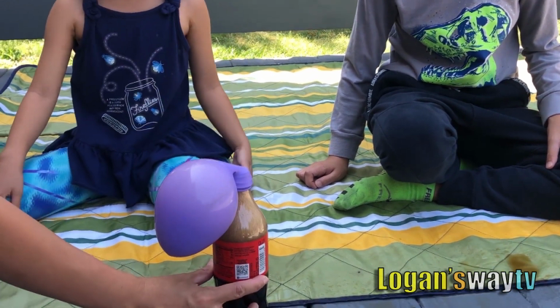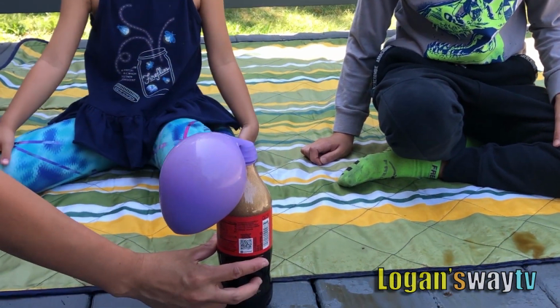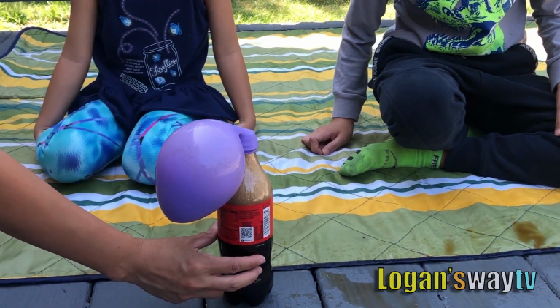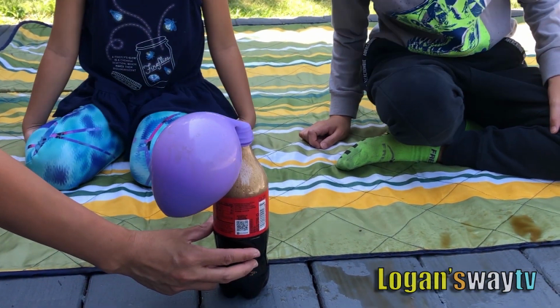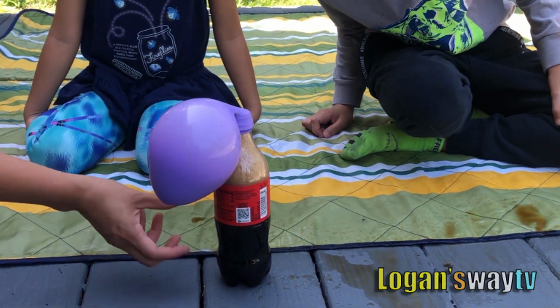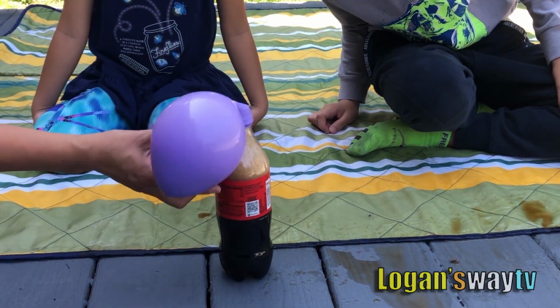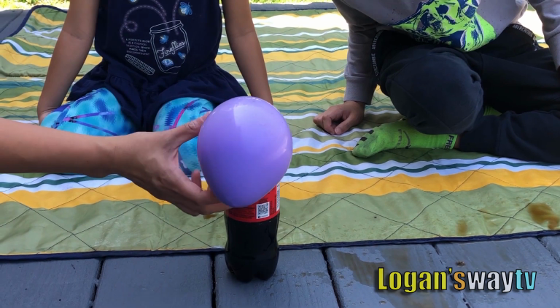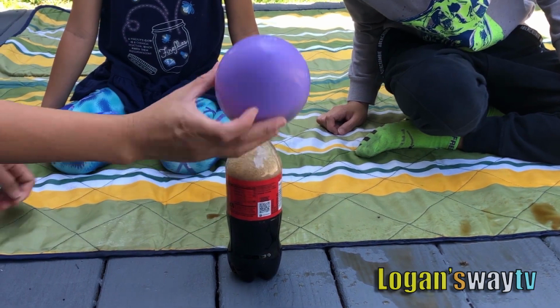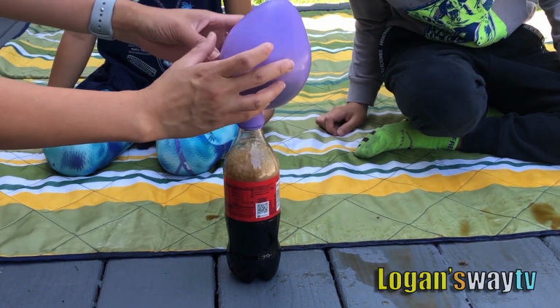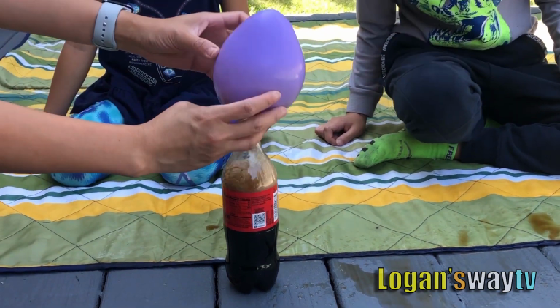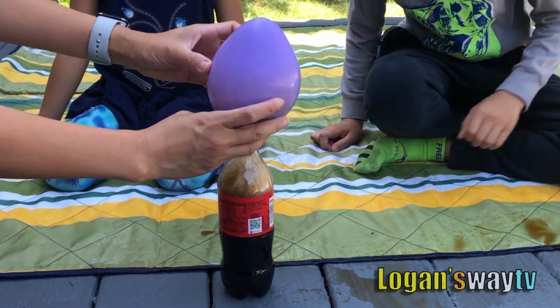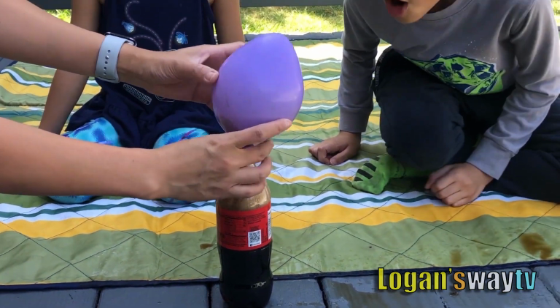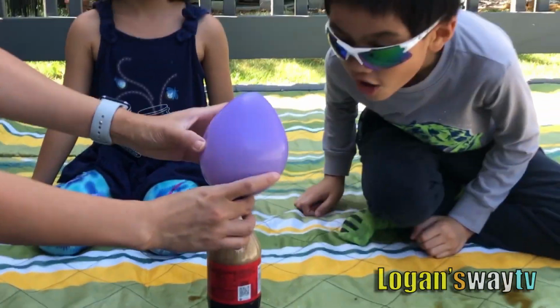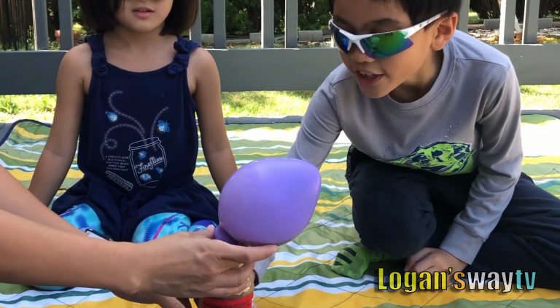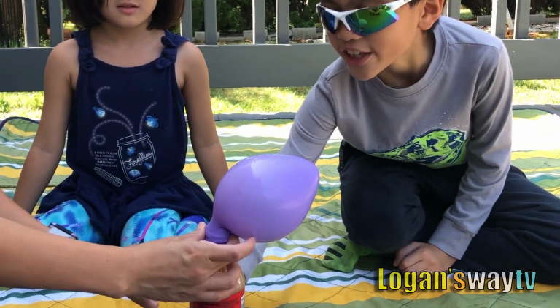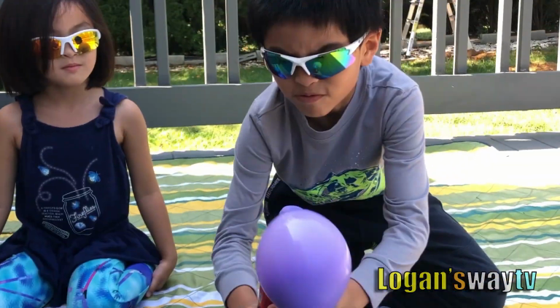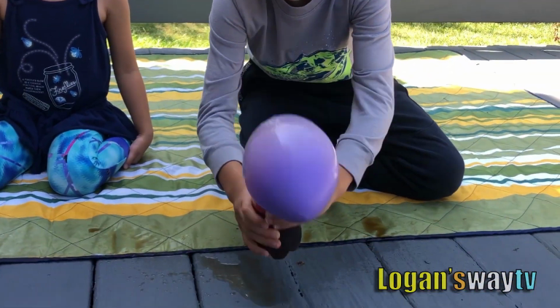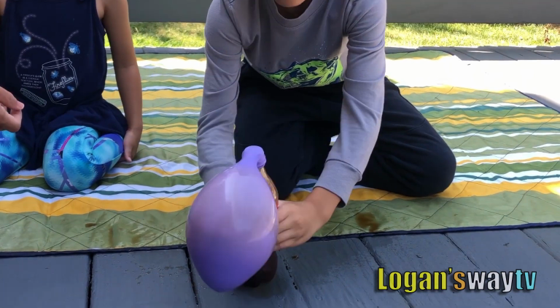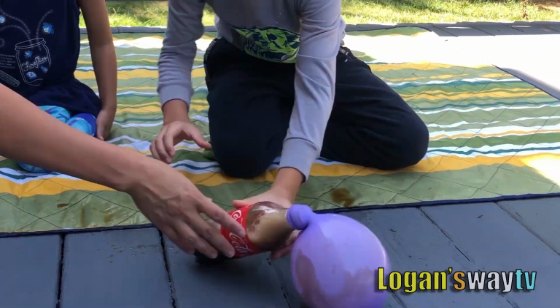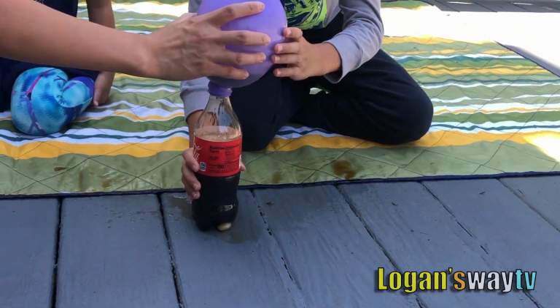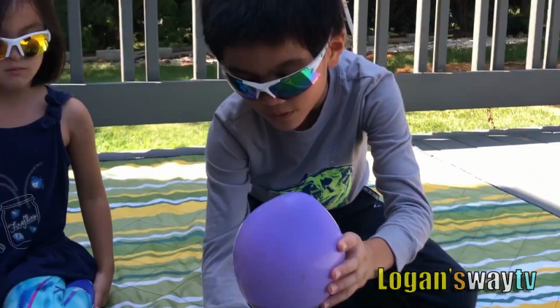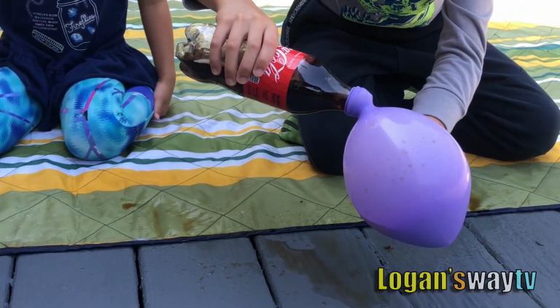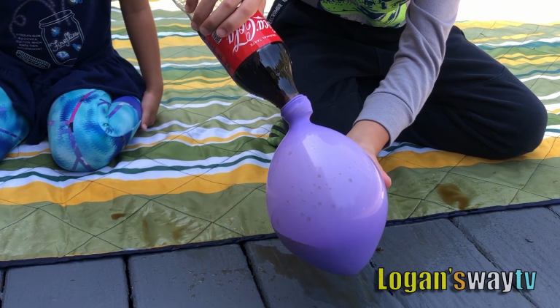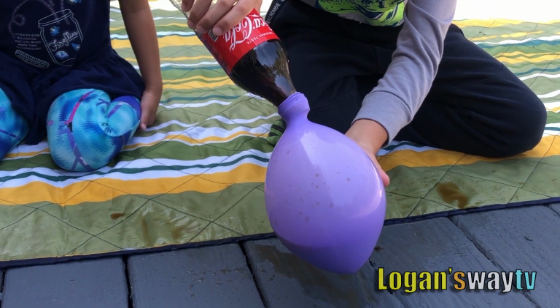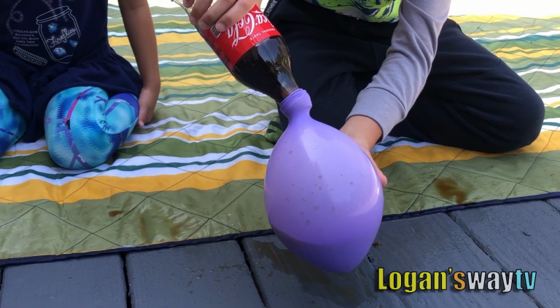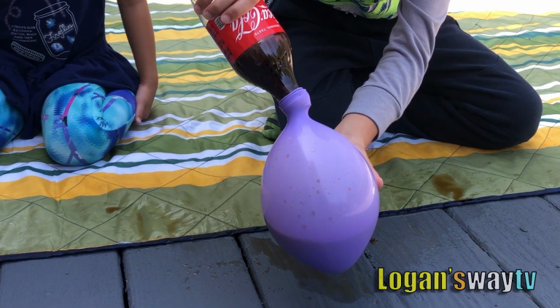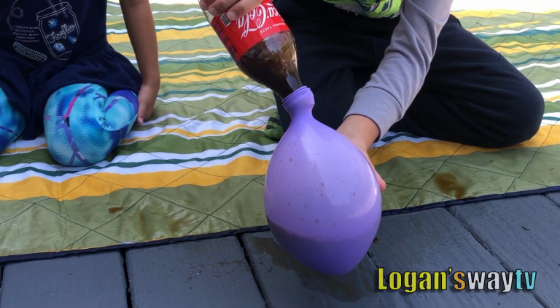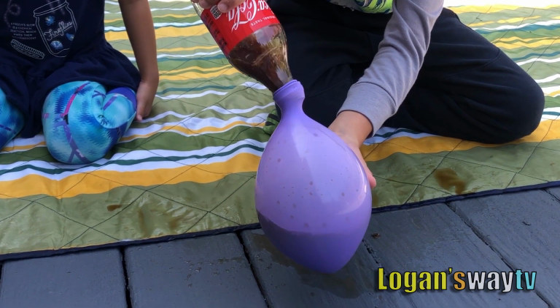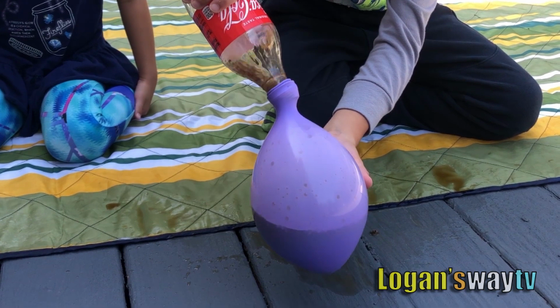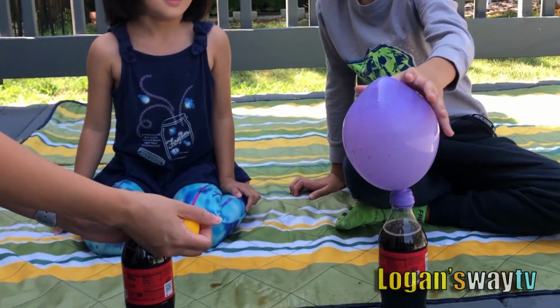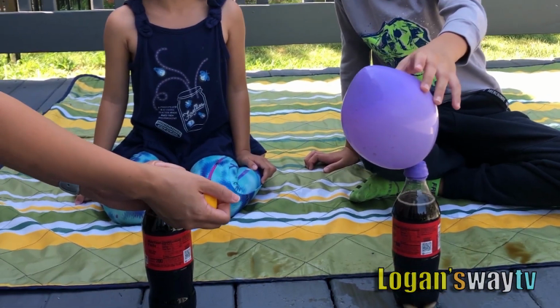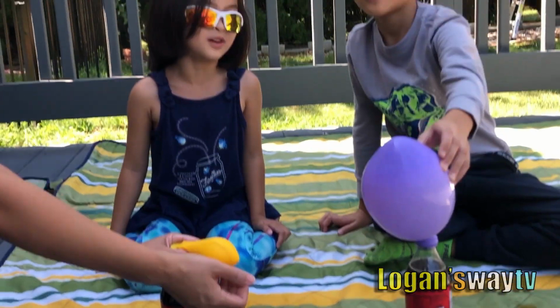Purple's next! Oh my gosh! Shake it! Shake it! Like that. Maybe it'll make an explosion. I forgot.